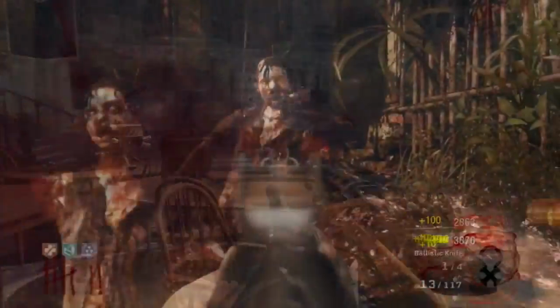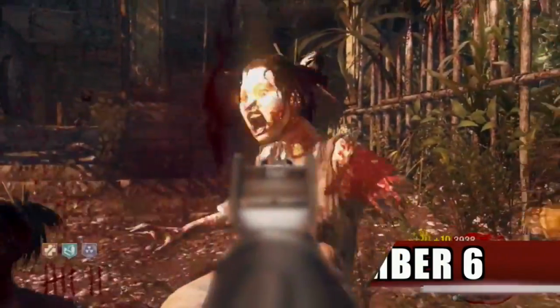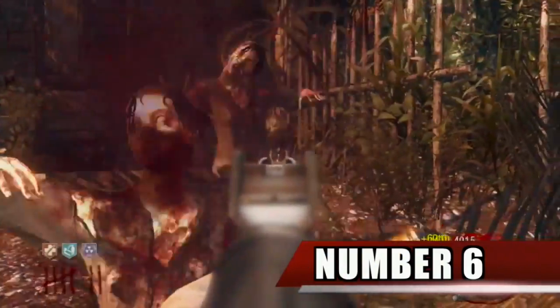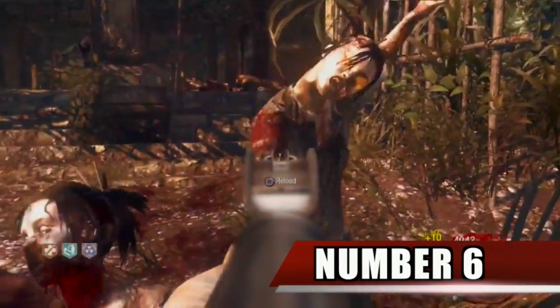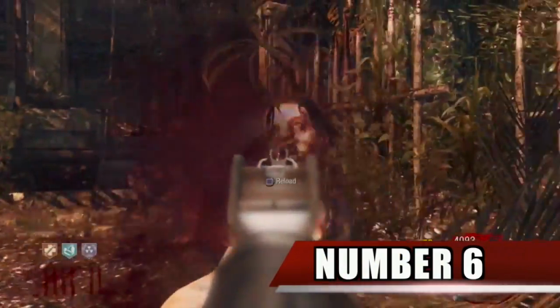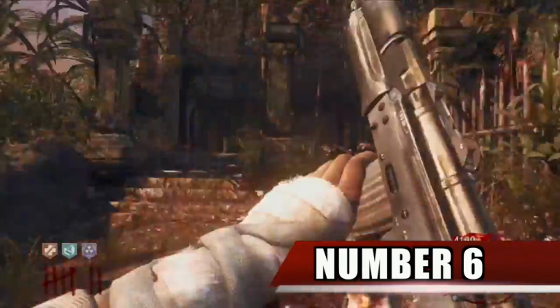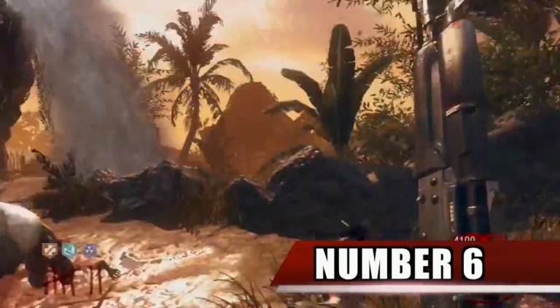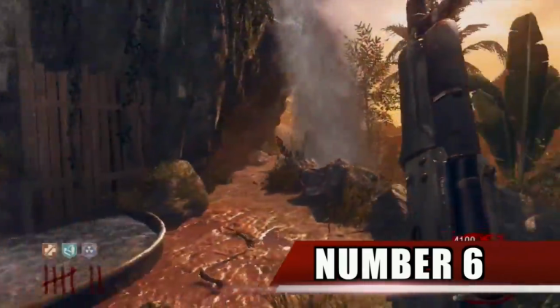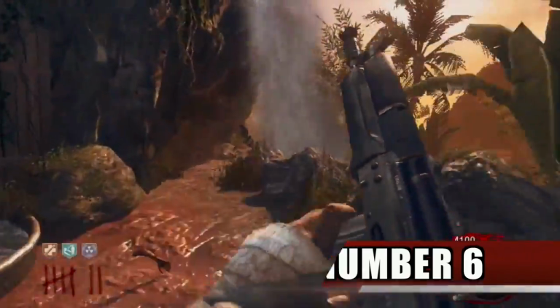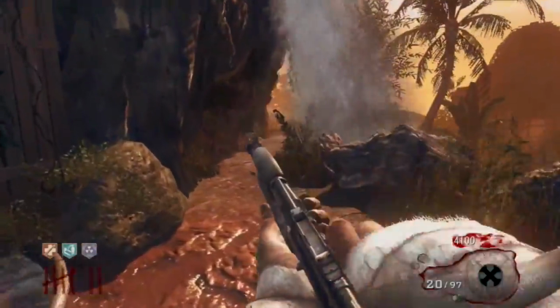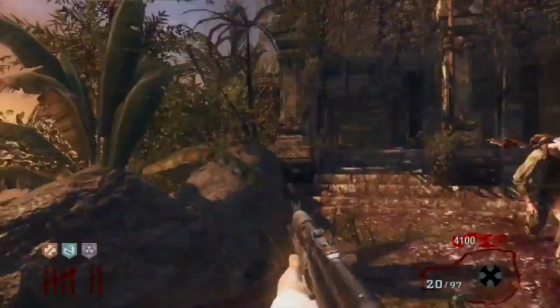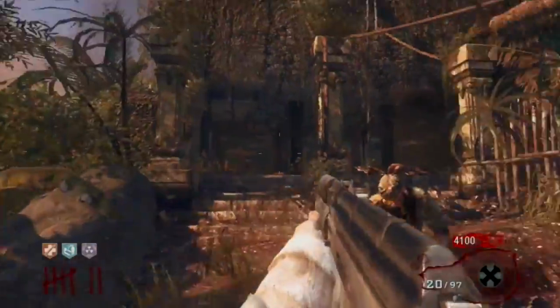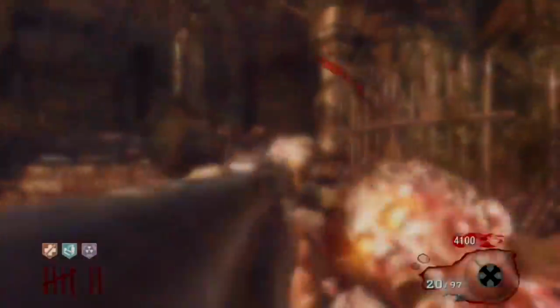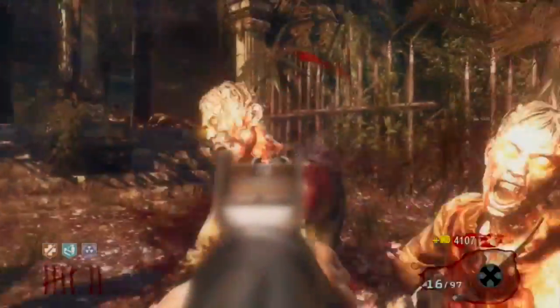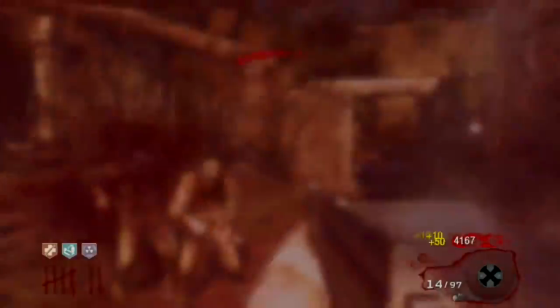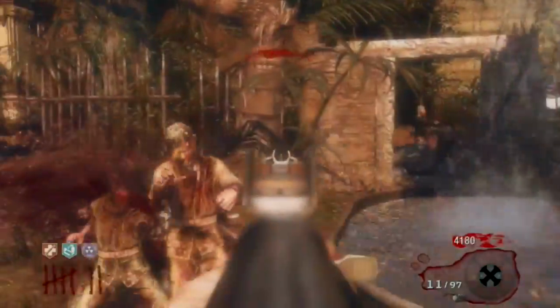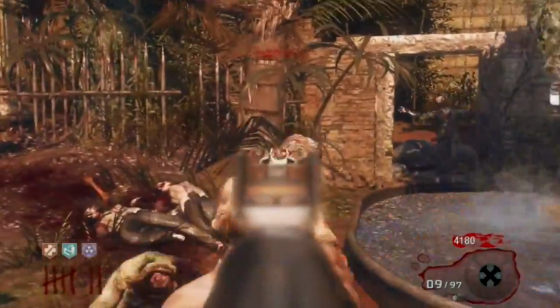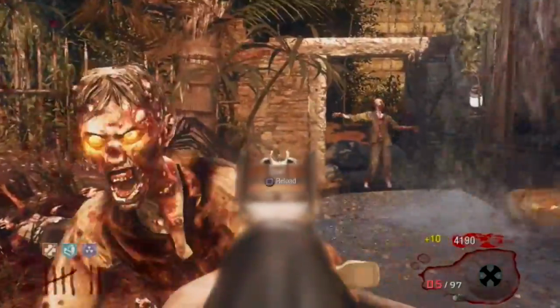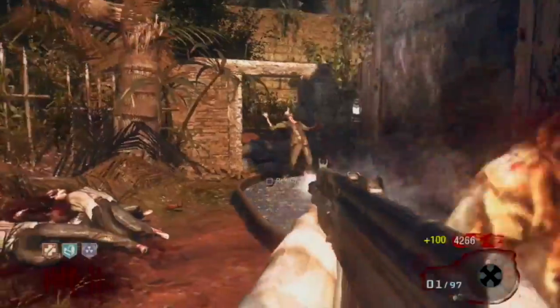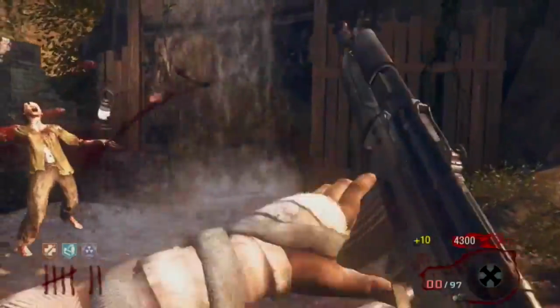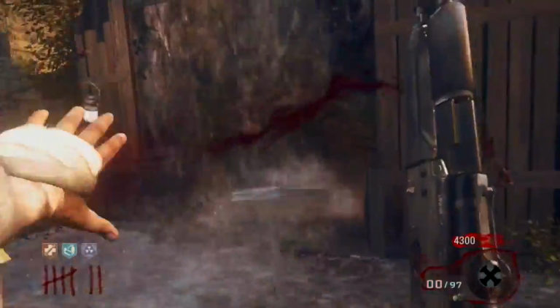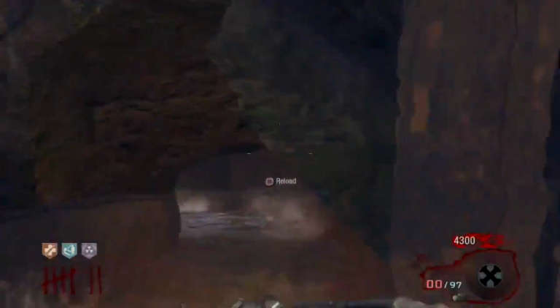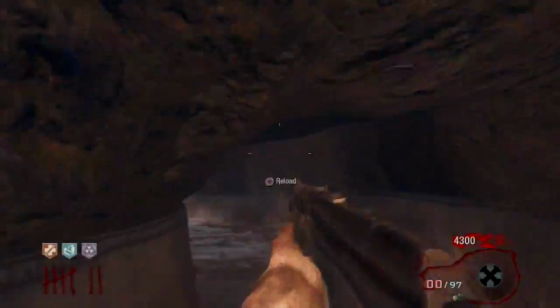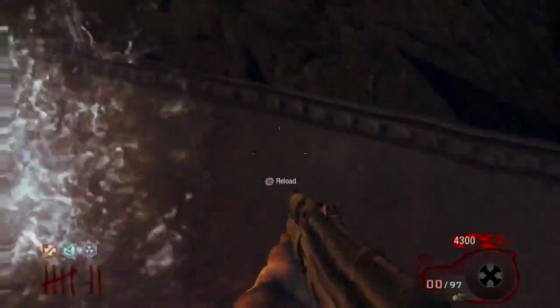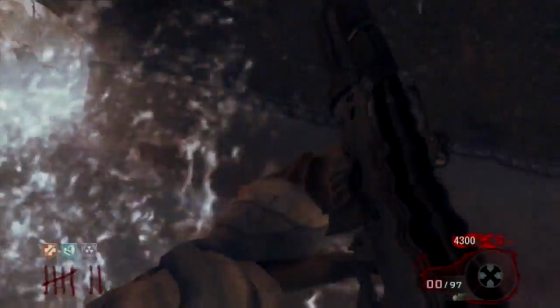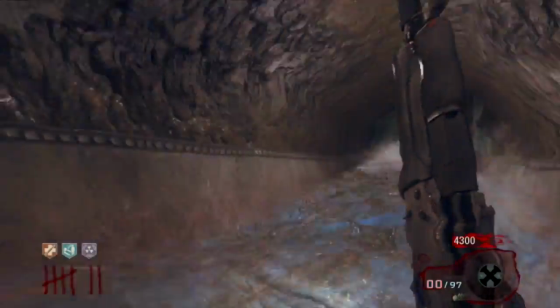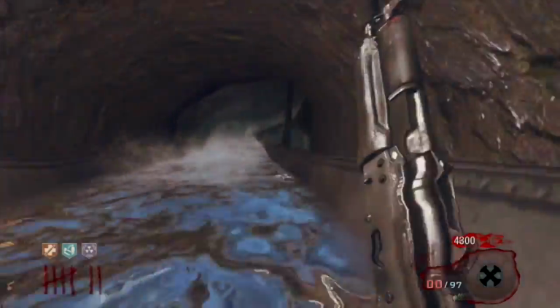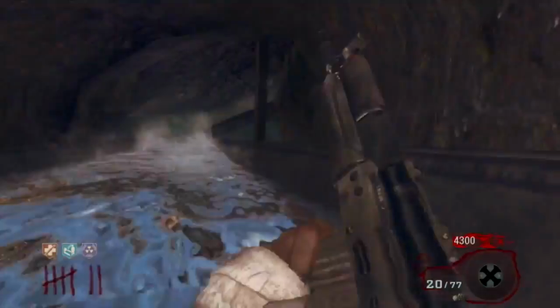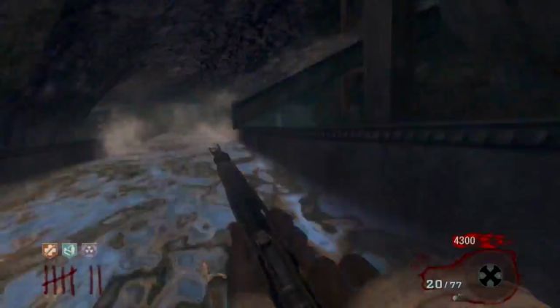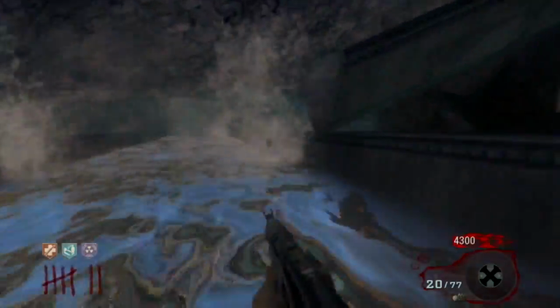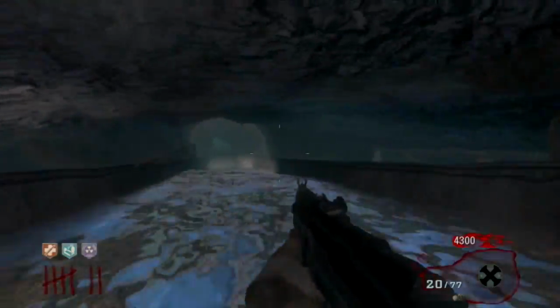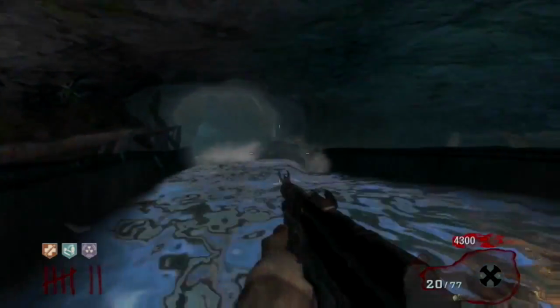Number 6. In the Black Ops Zombies map Shangri-La, four teleporter boxes can be found beneath the map. It's not clear if these were just leftover fragments from a previous map or if teleportation was planned to be in the map at some point.